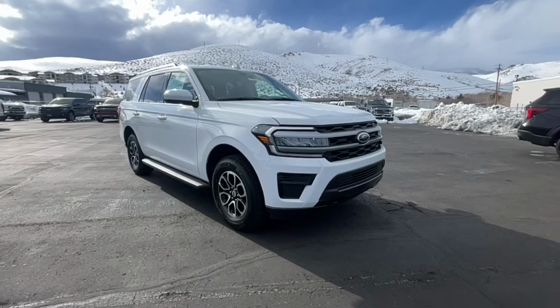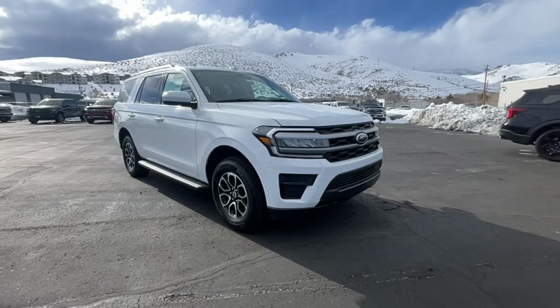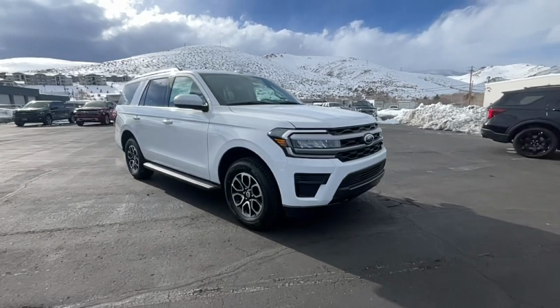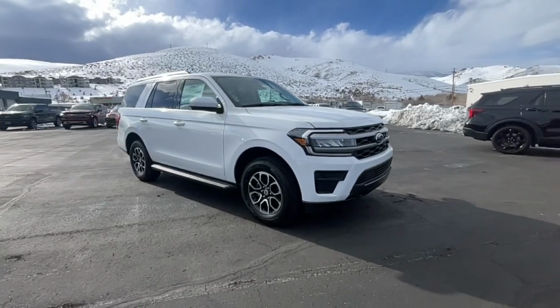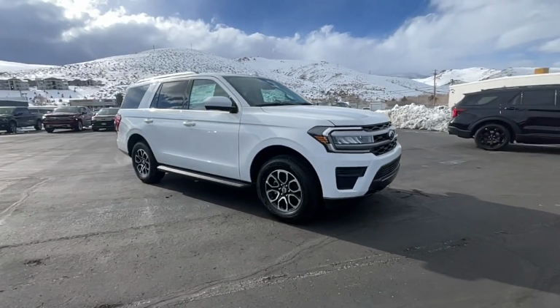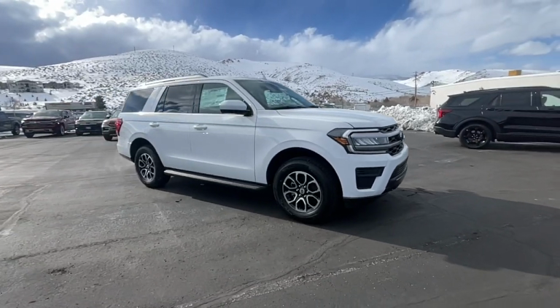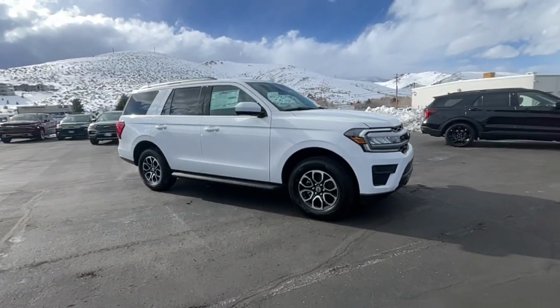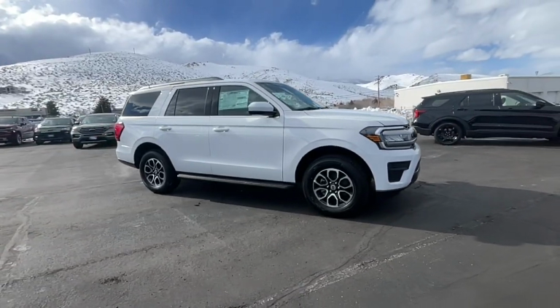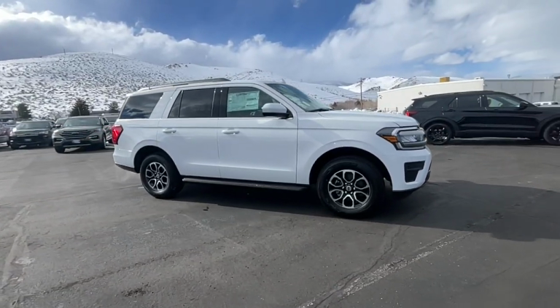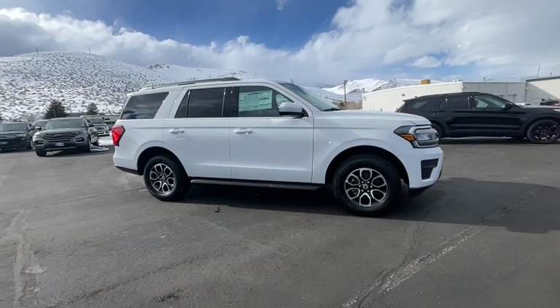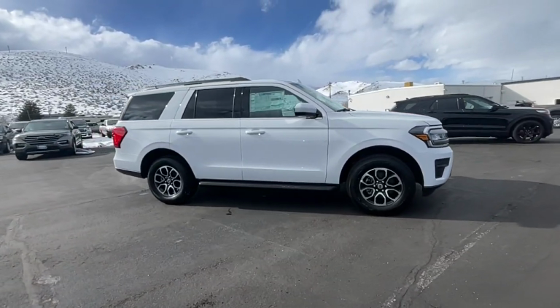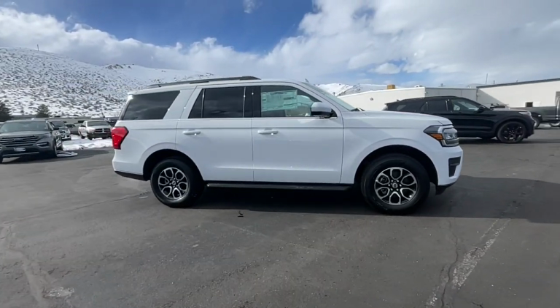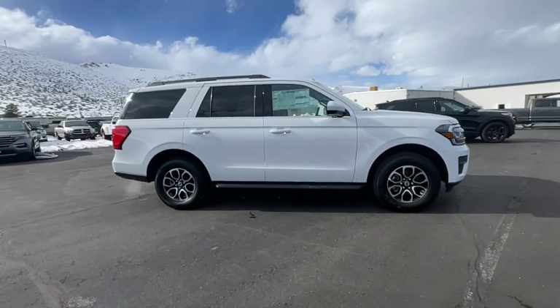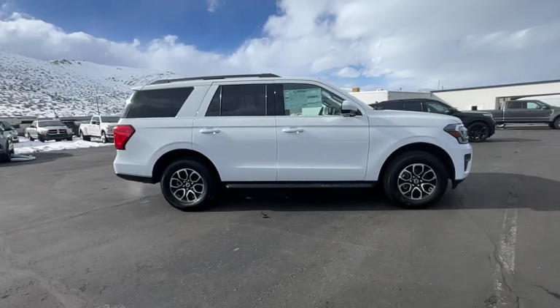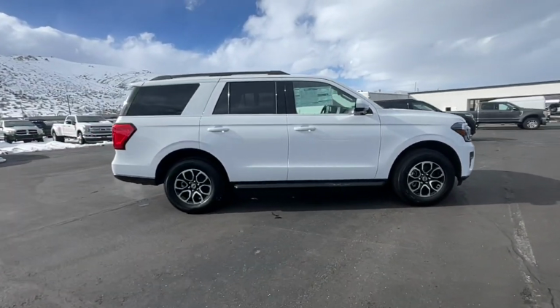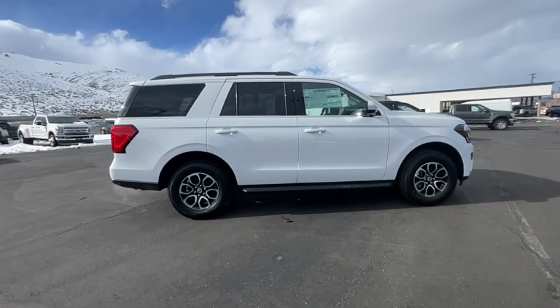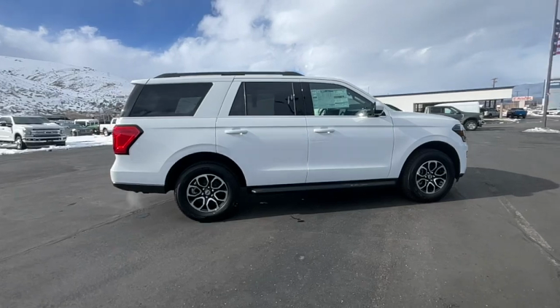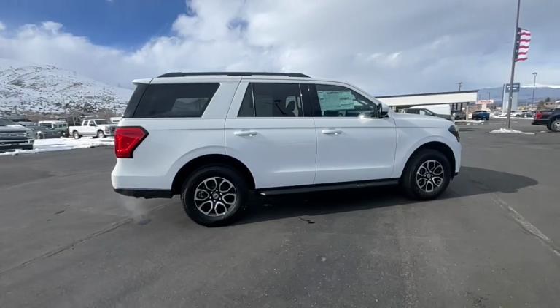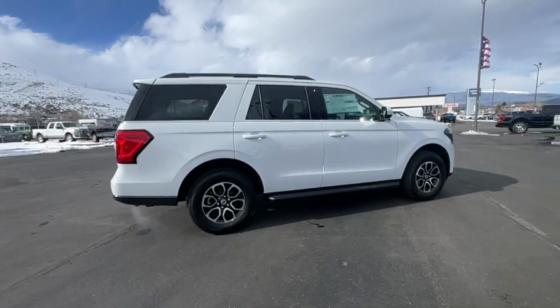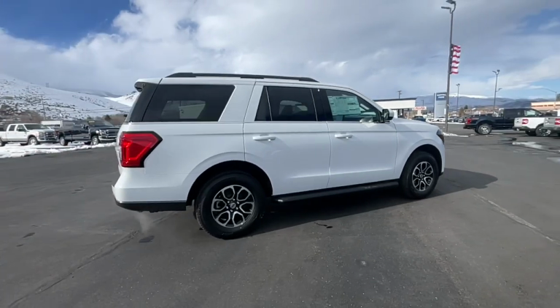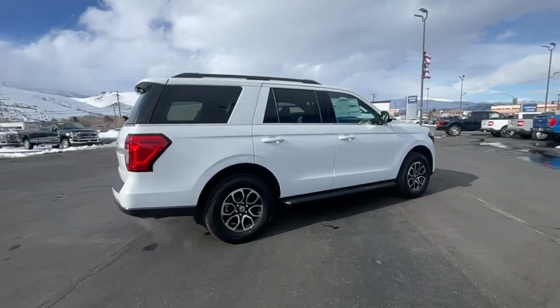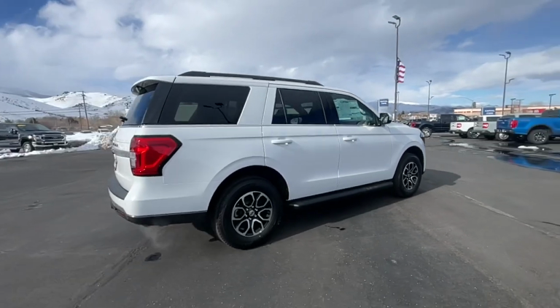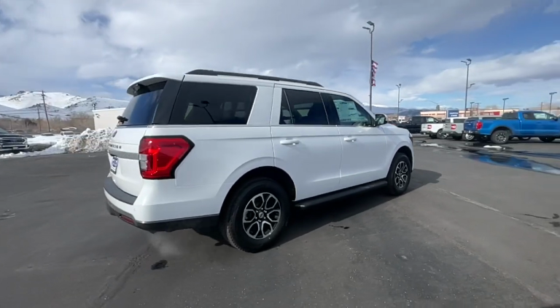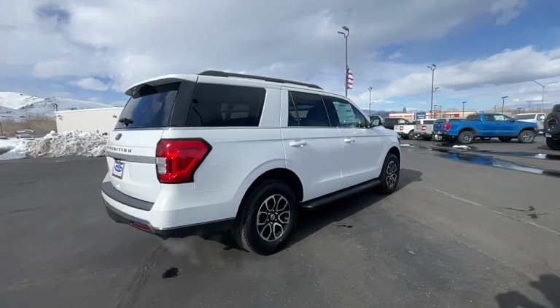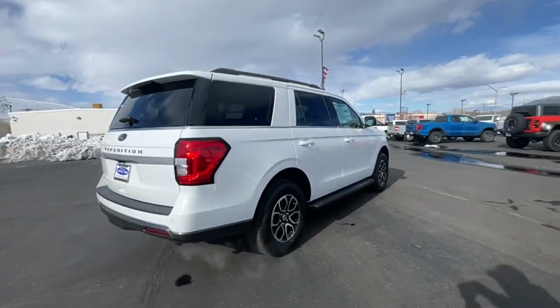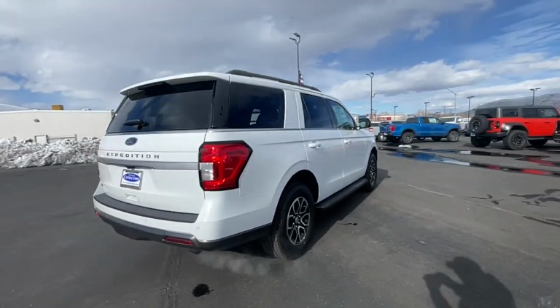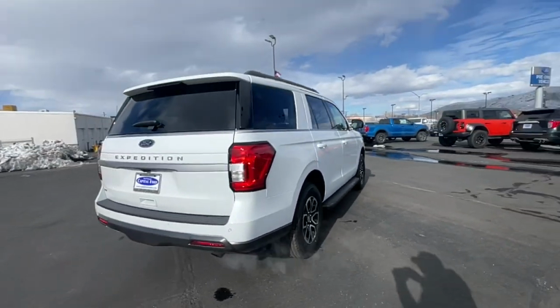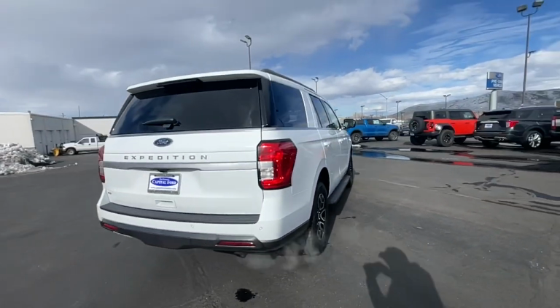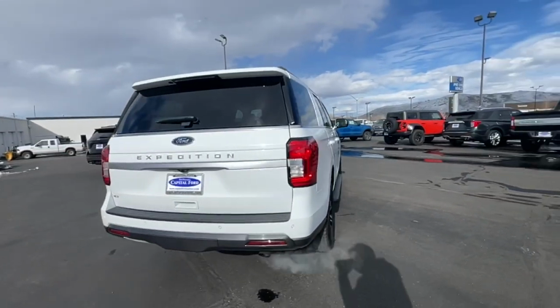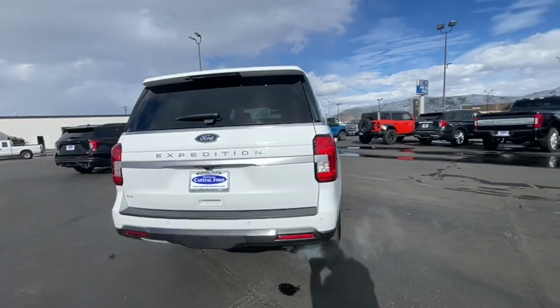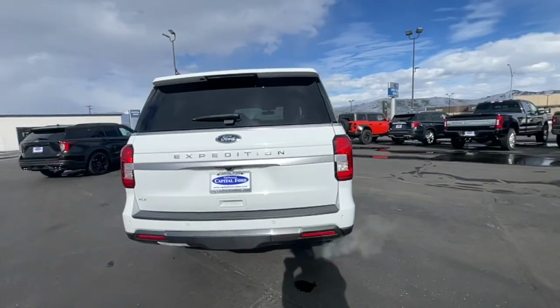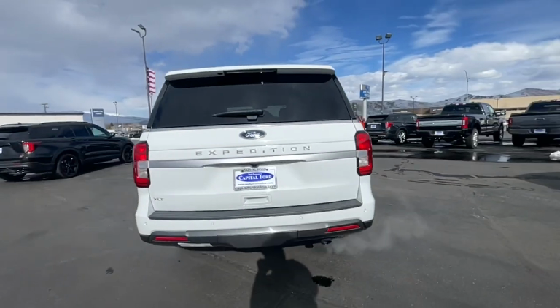You're gonna love the 2023 Ford Expedition. Approach every adventure from a position of strength in this bold and versatile Expedition.